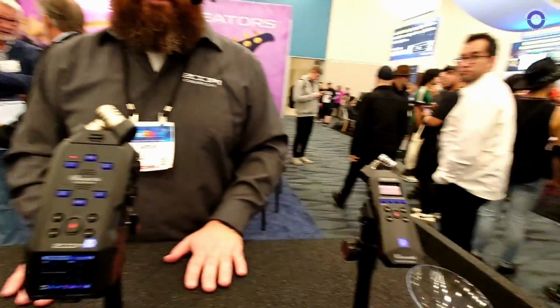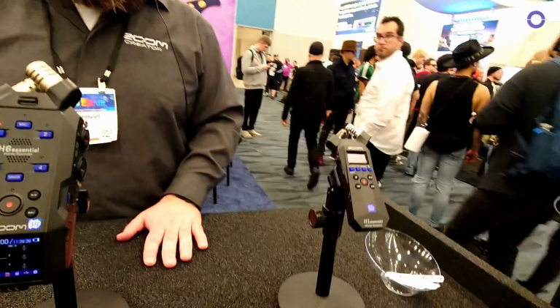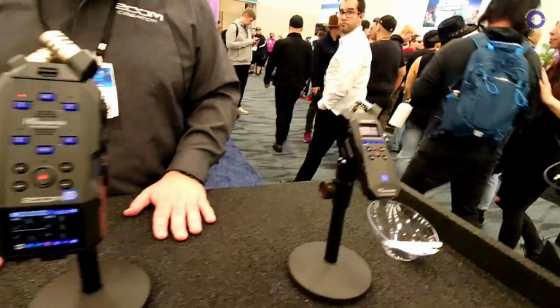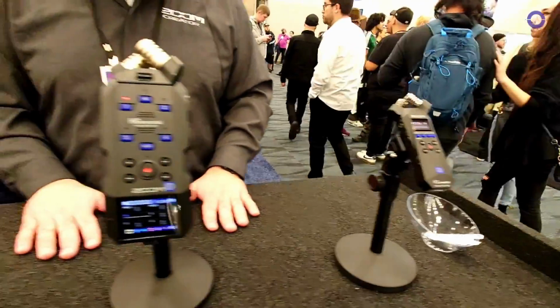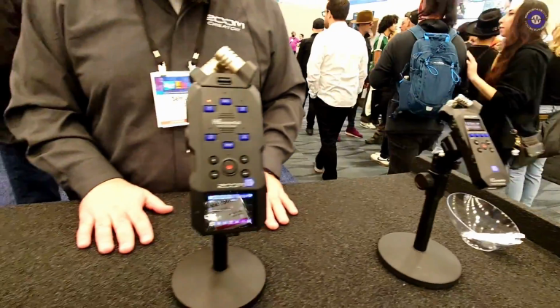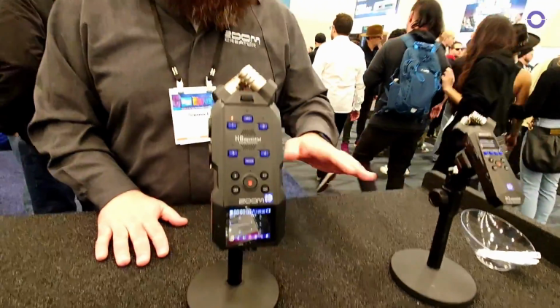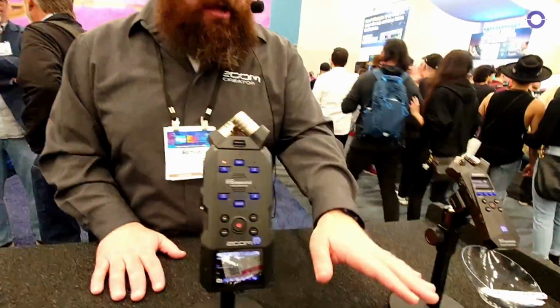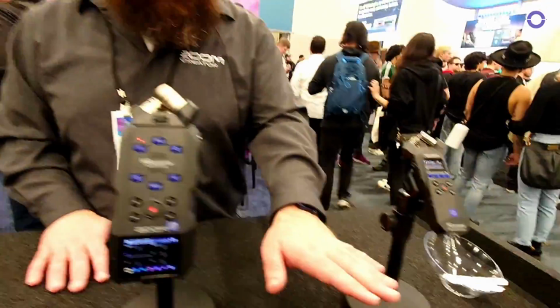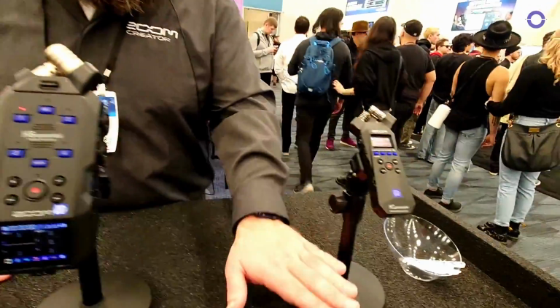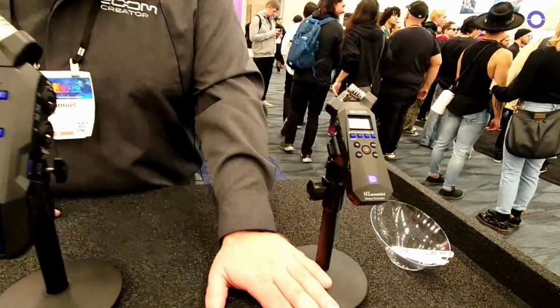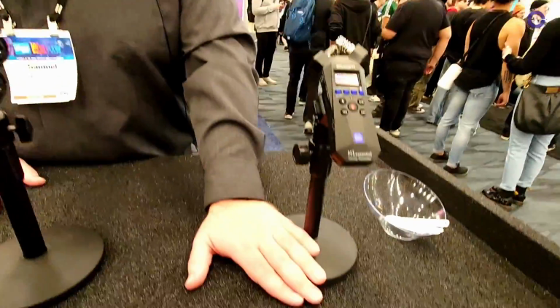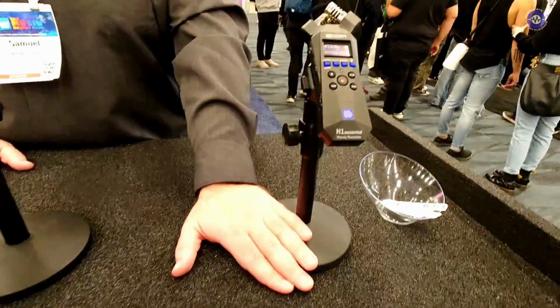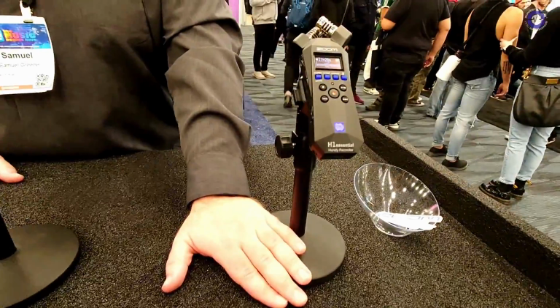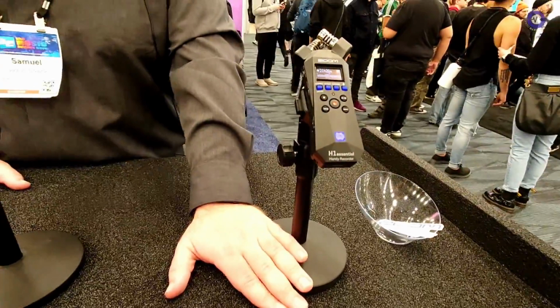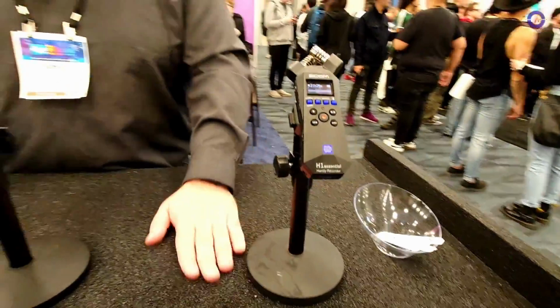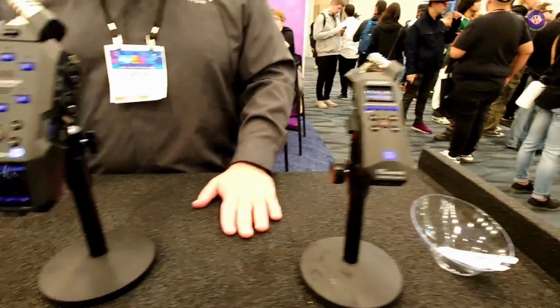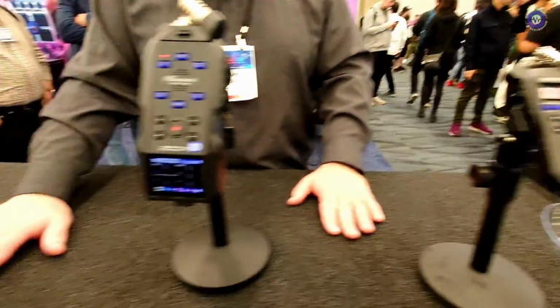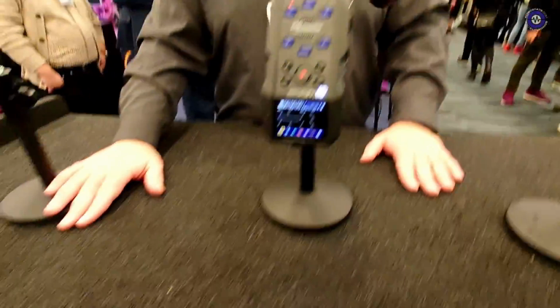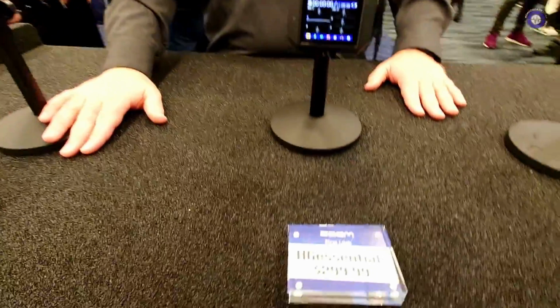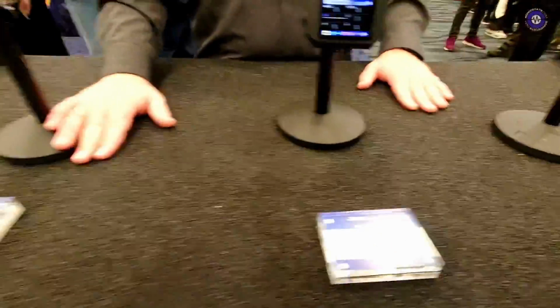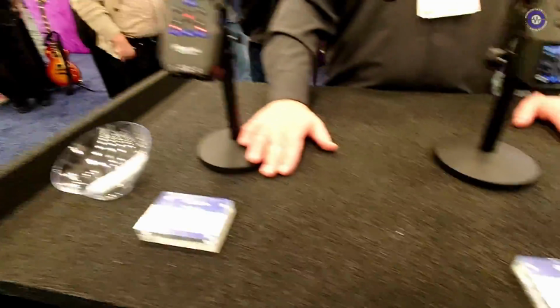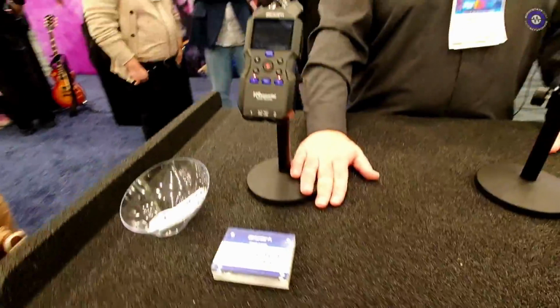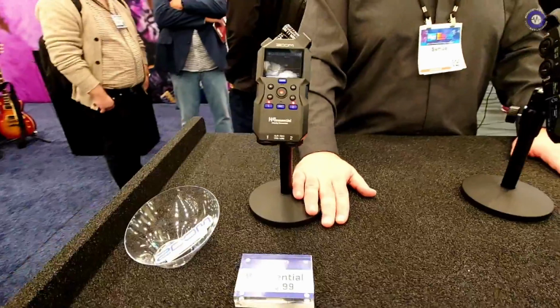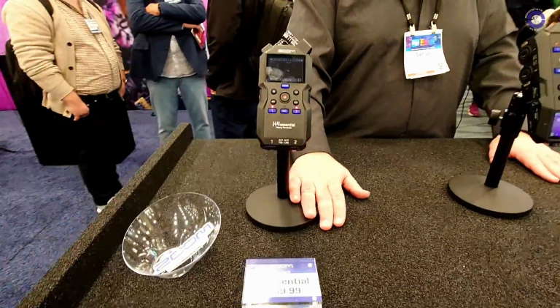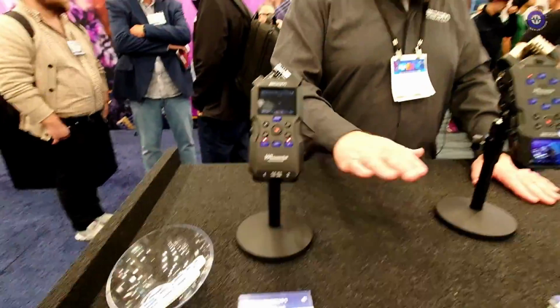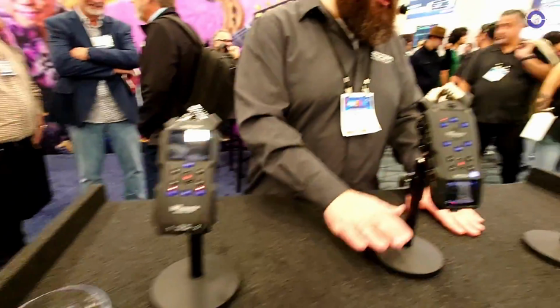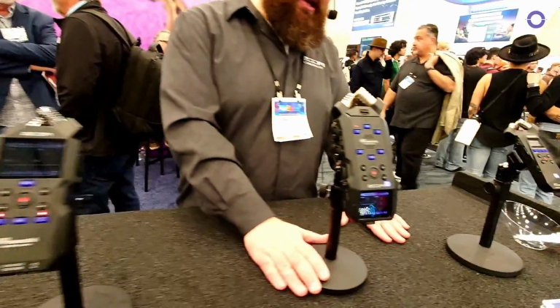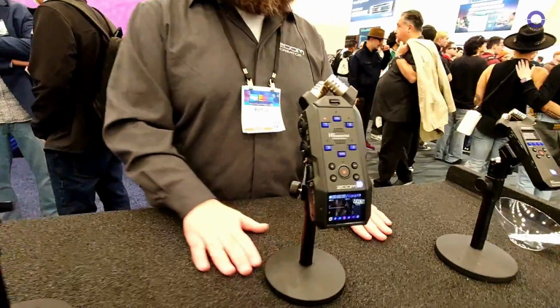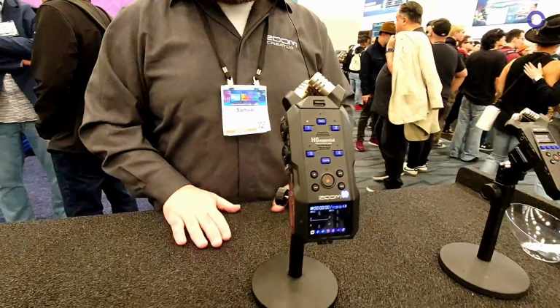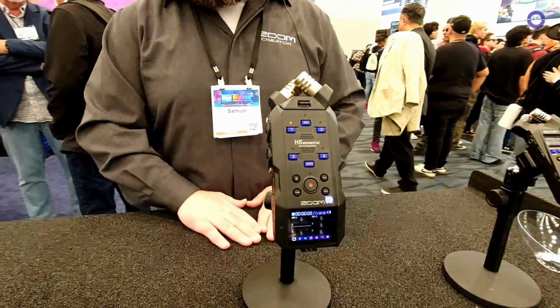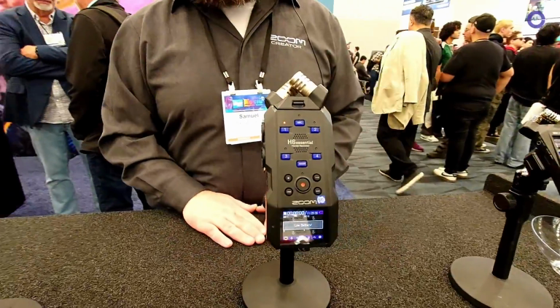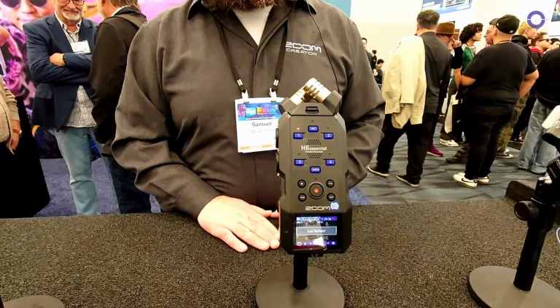On pricing: the H1 Essential is $99.99, the H4 Essential is $199.99, and the H6 Essential is $299.